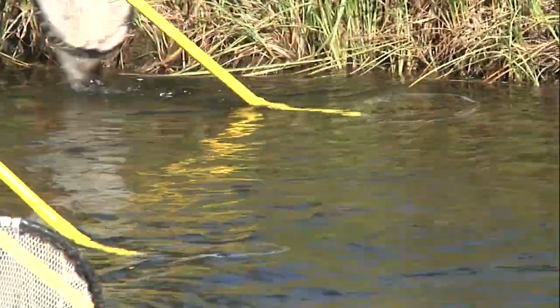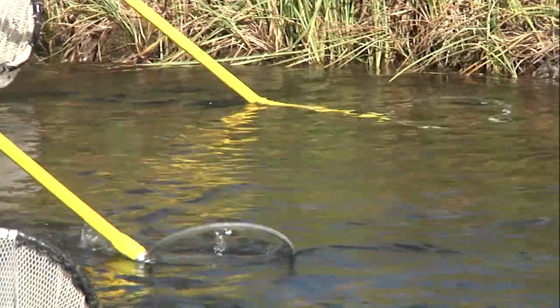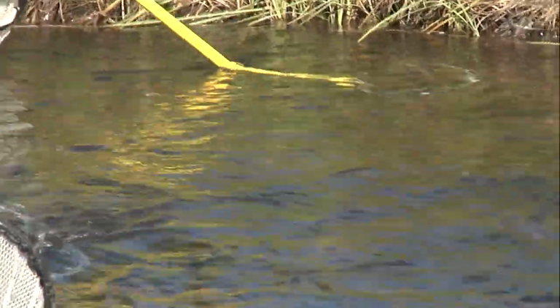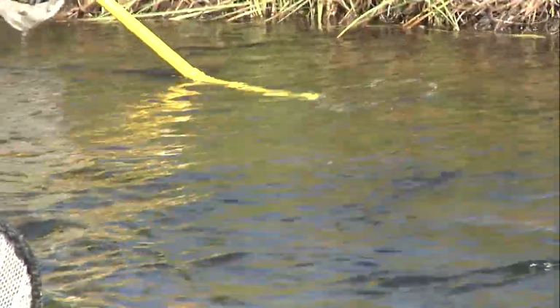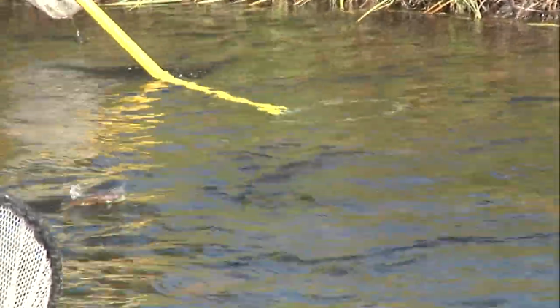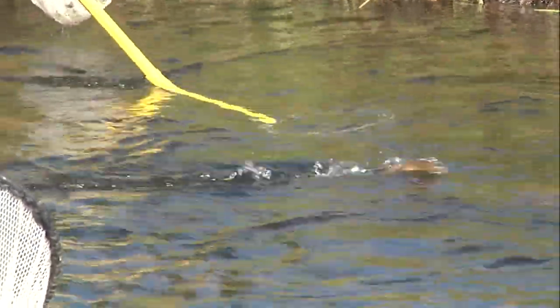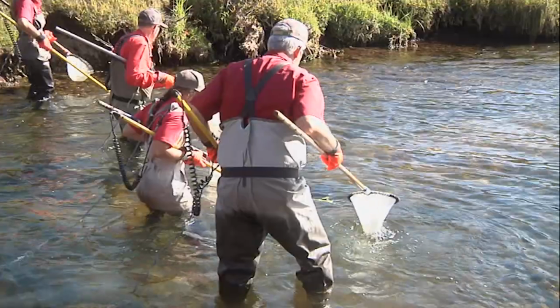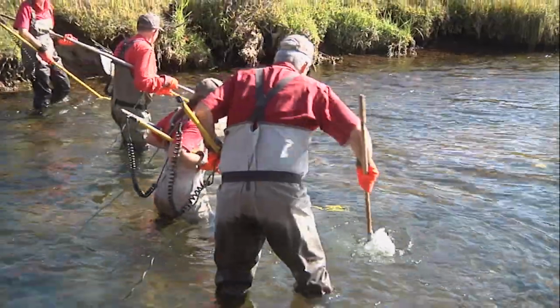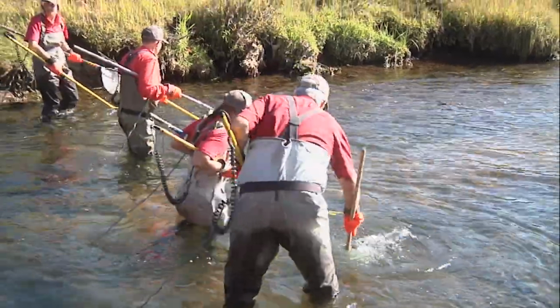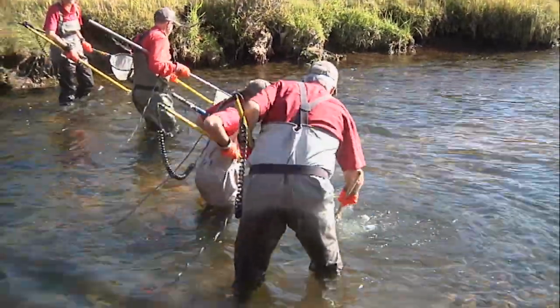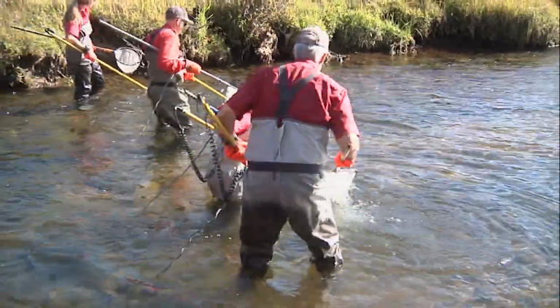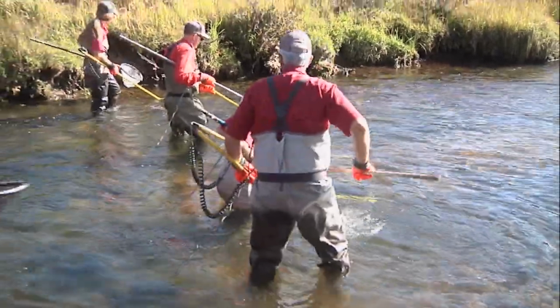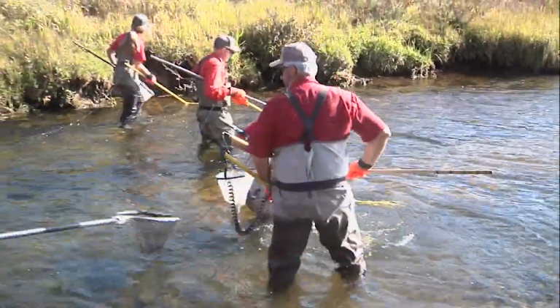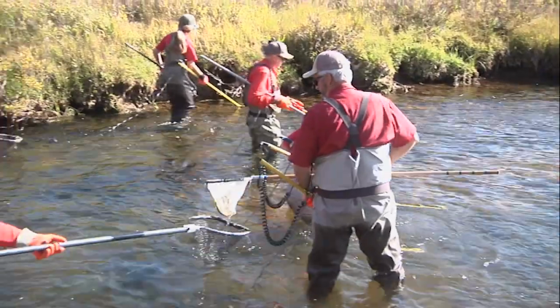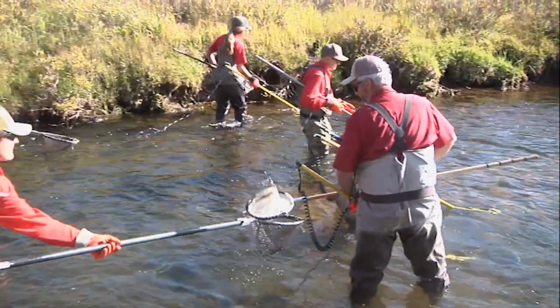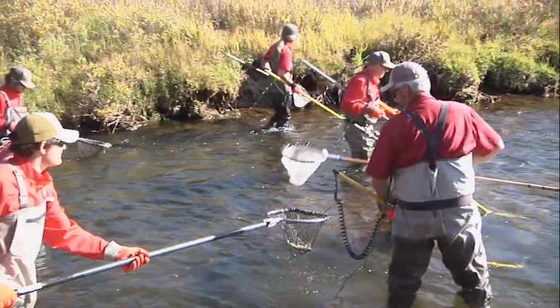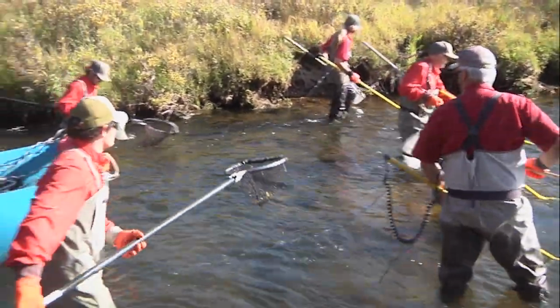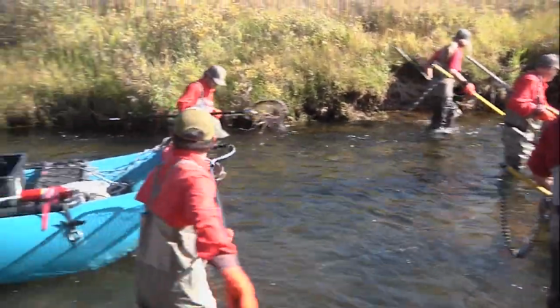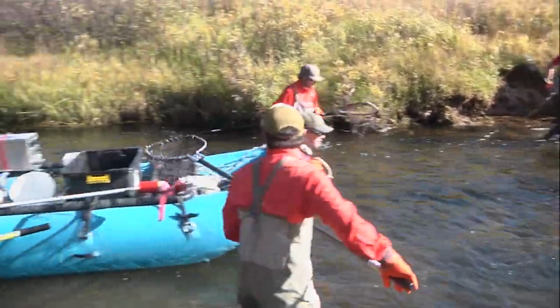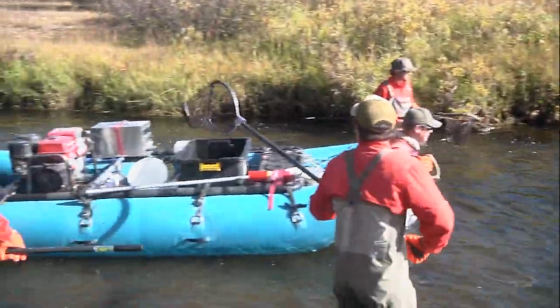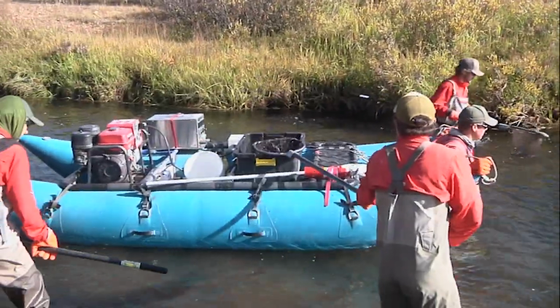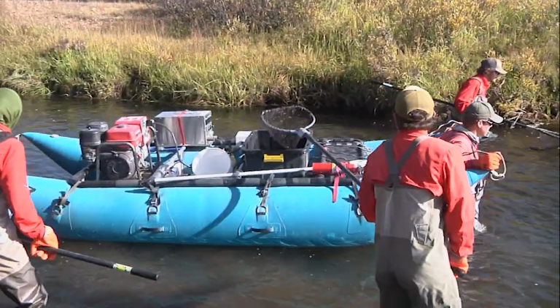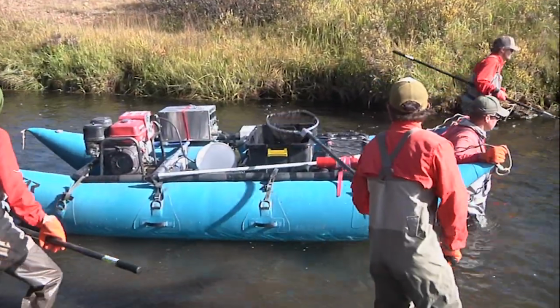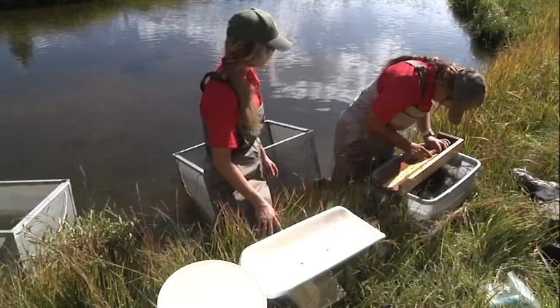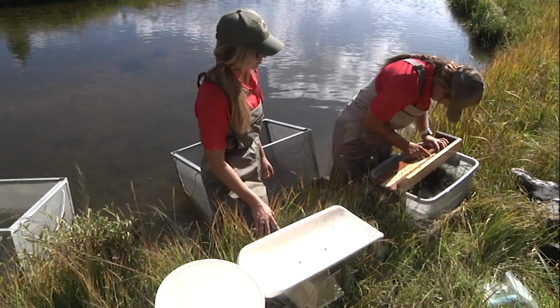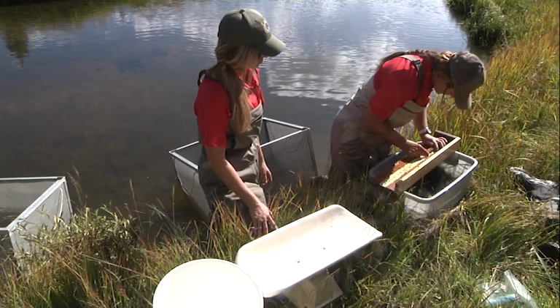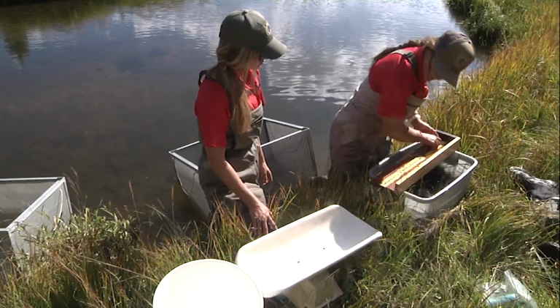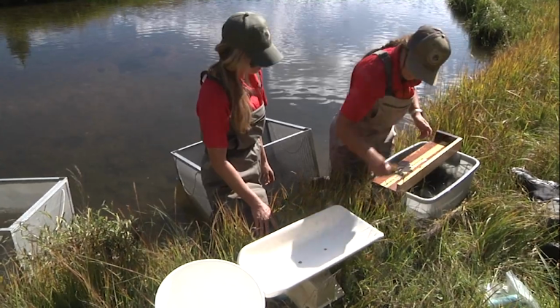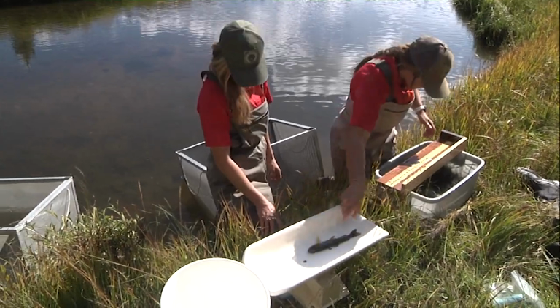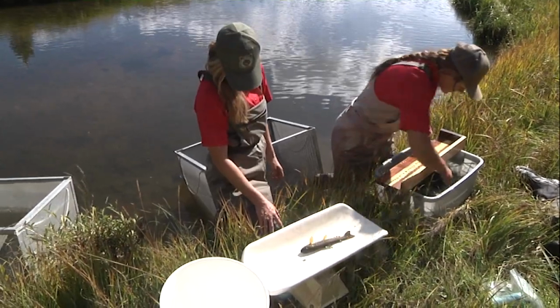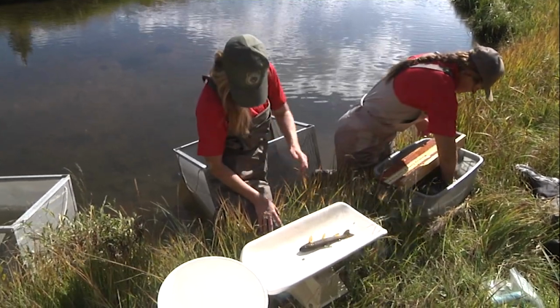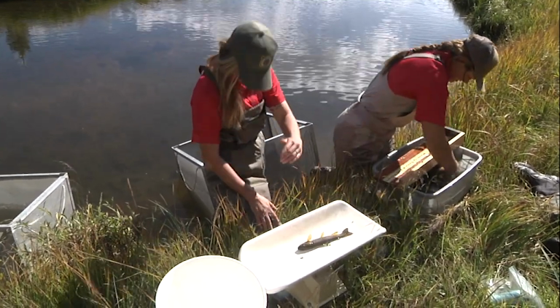That's where a small amount of electrical current momentarily stuns fish long enough for them to be snatched up in nets and then transferred to containers in the water that allow the fish time to recover. Weights and measurements are then taken, and then the fish go back in the water.